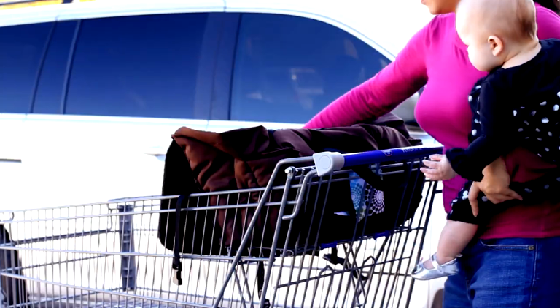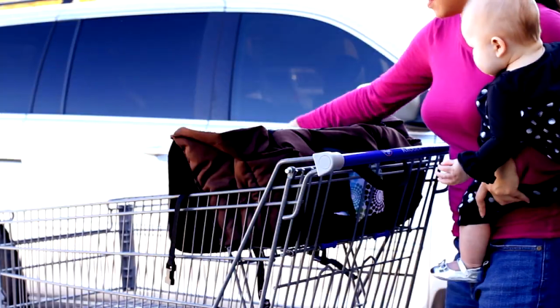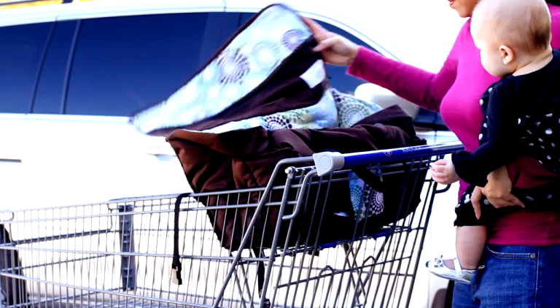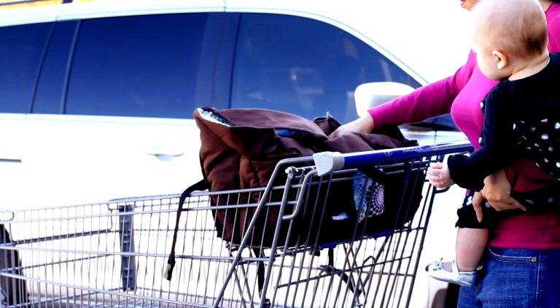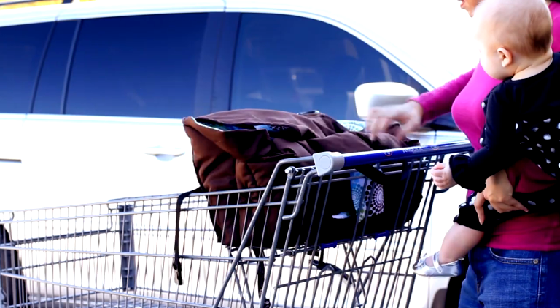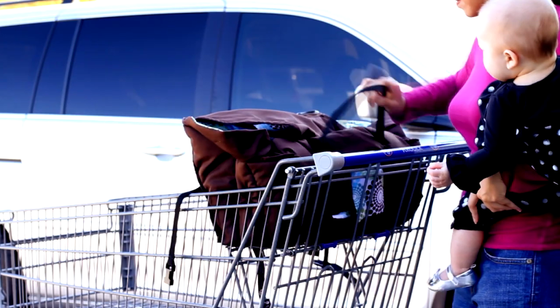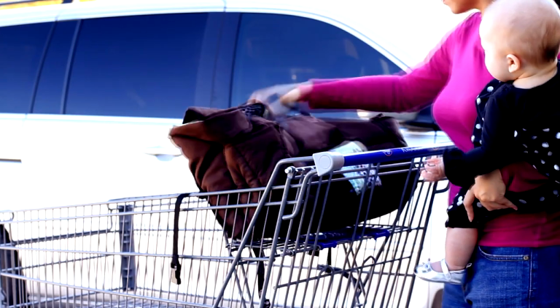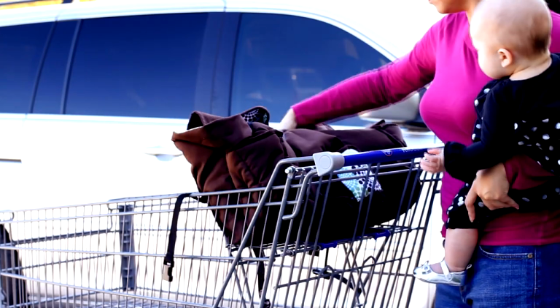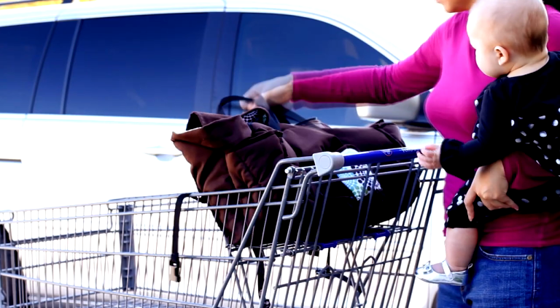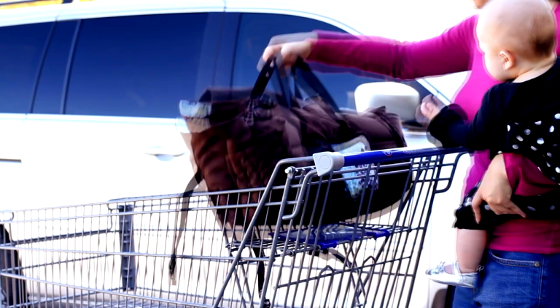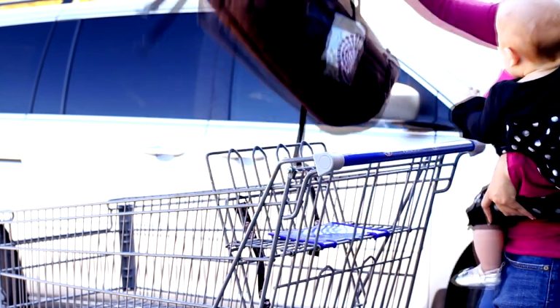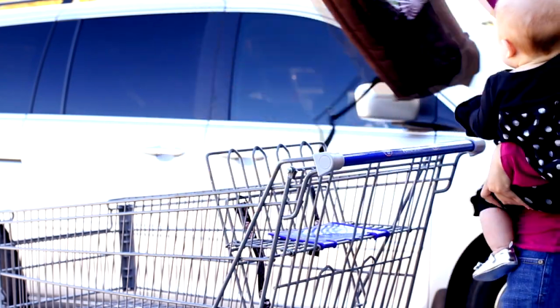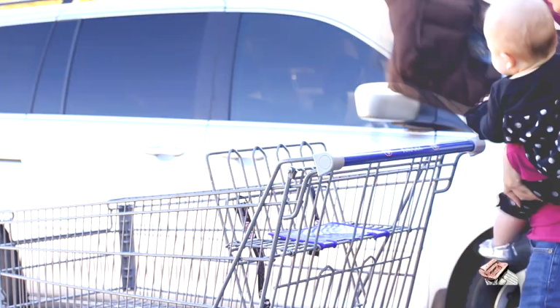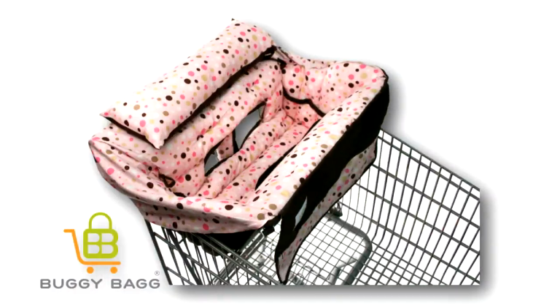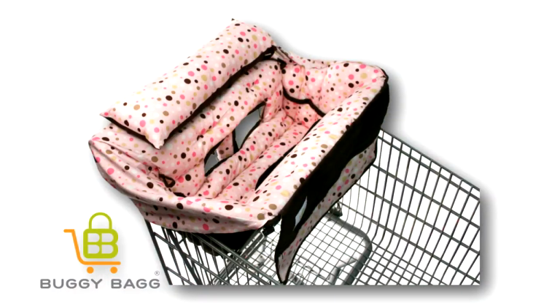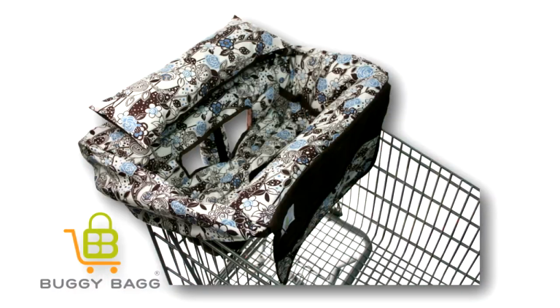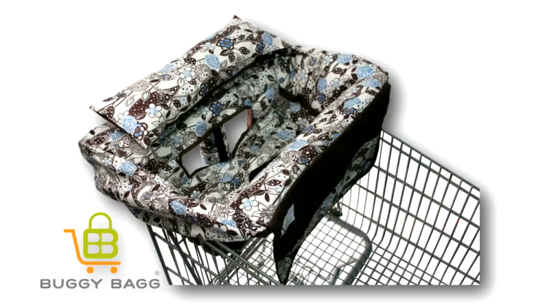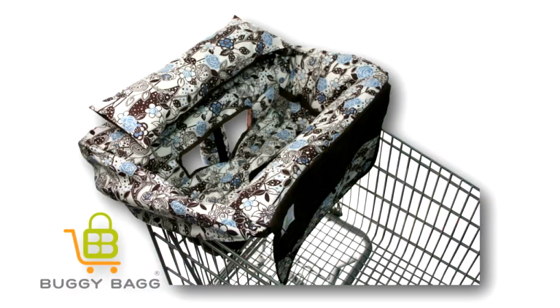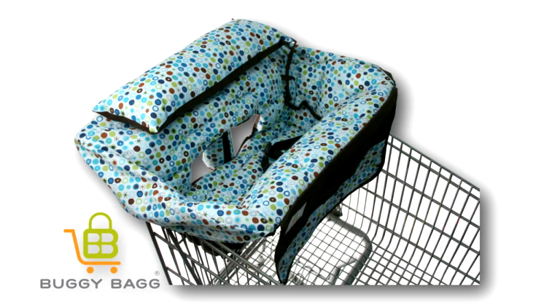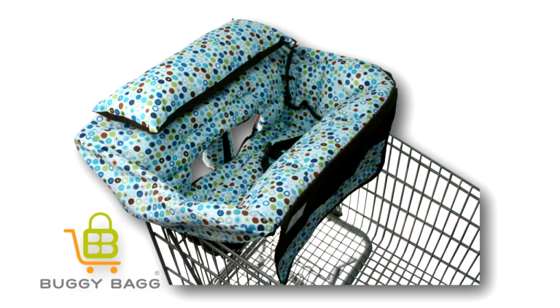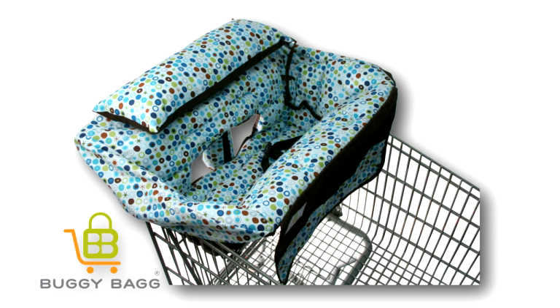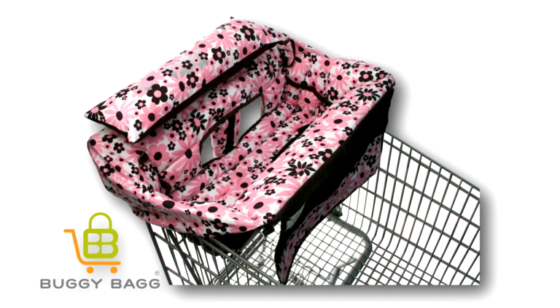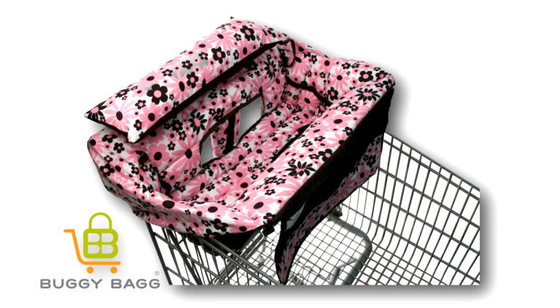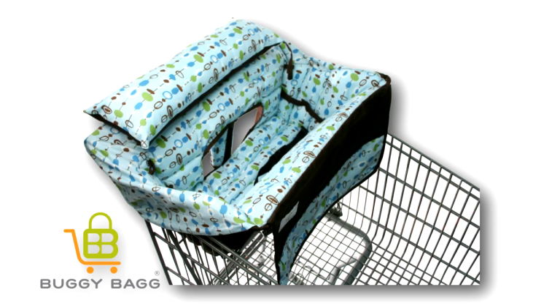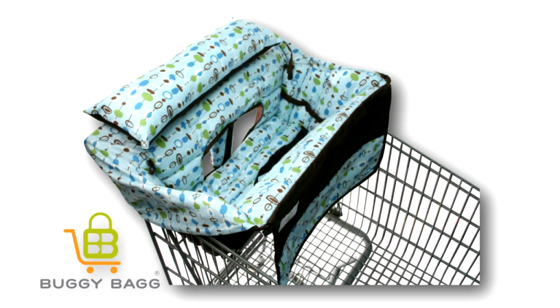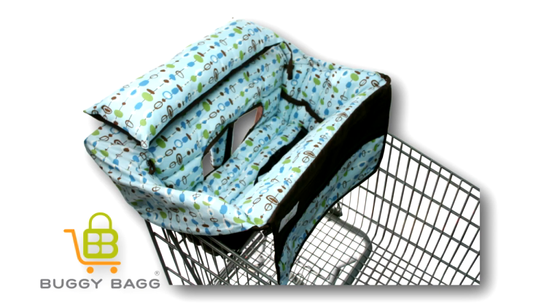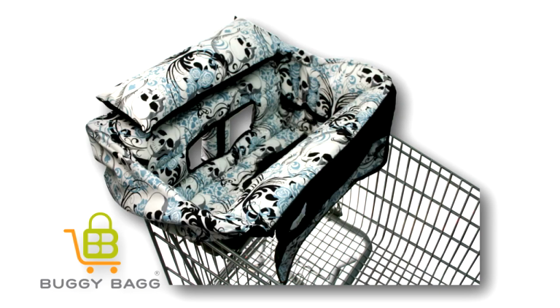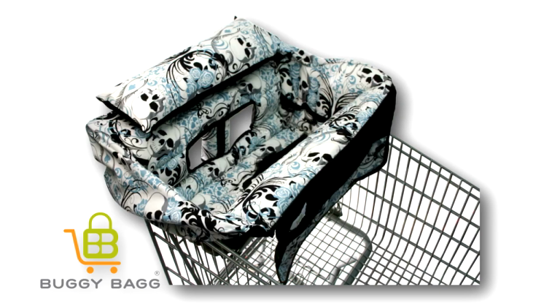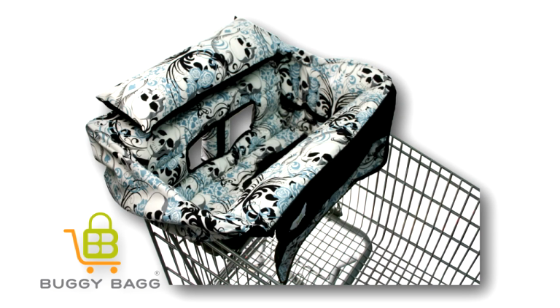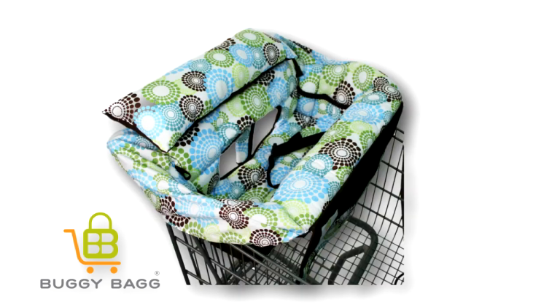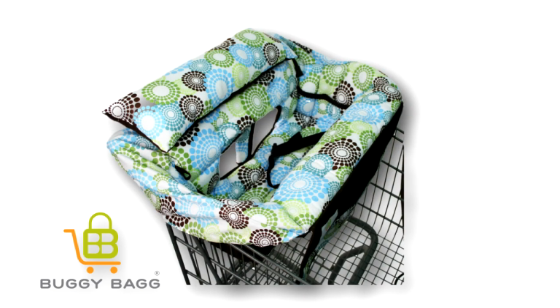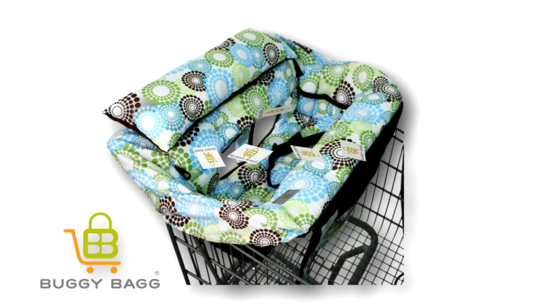When you're done shopping, just take your baby out of the seat, grab the bag with the two straps, and go. They're machine washable and available in a variety of designer prints. Get groceries, not germs — with Buggy Bag.